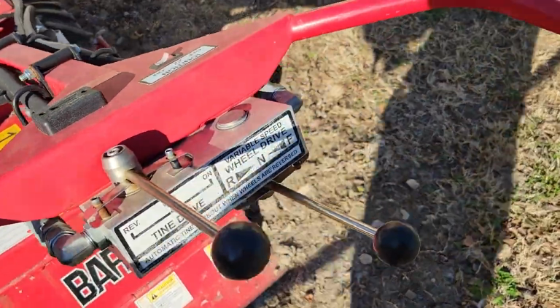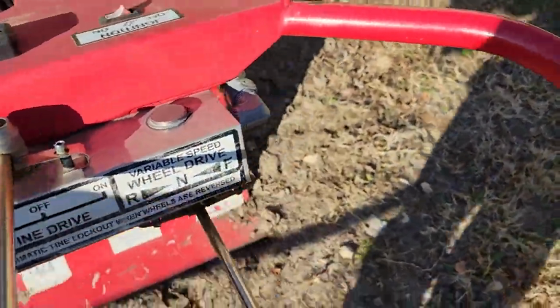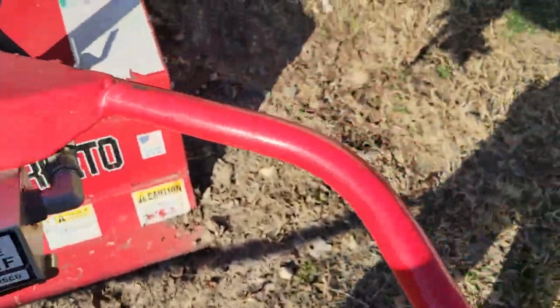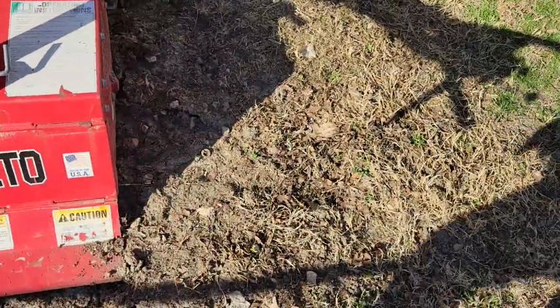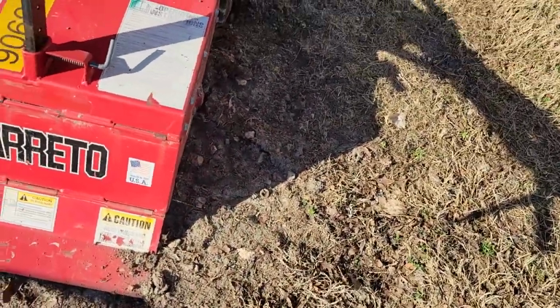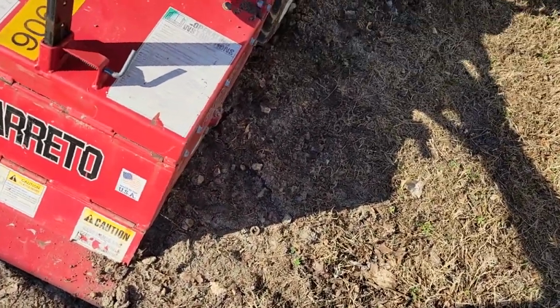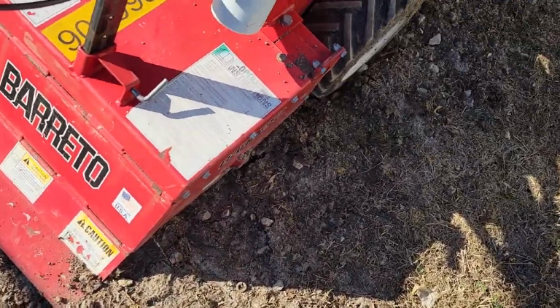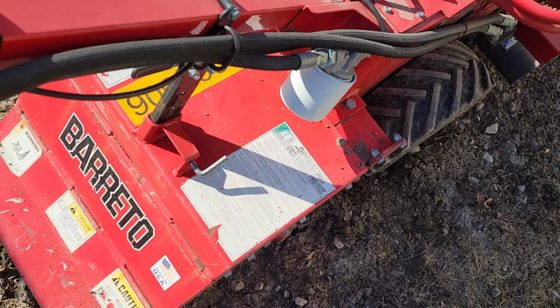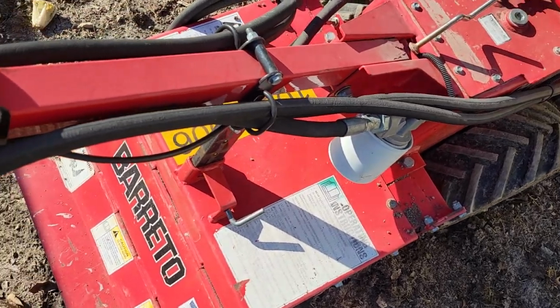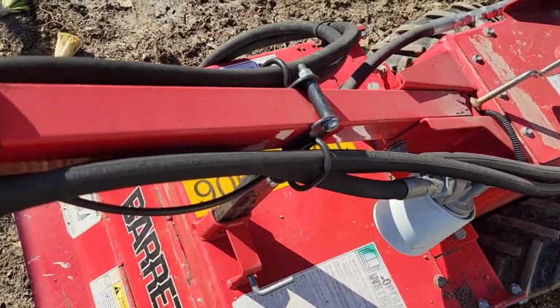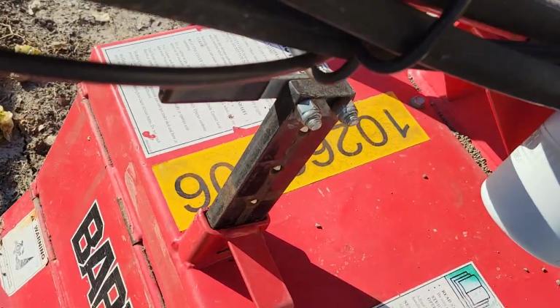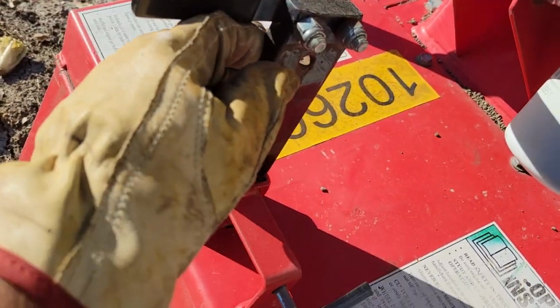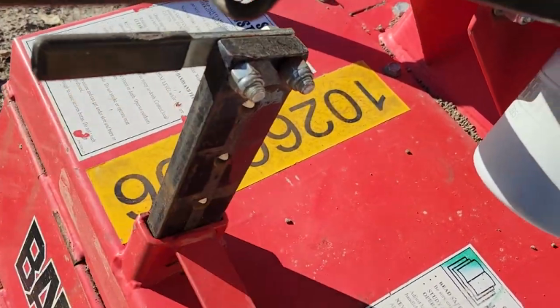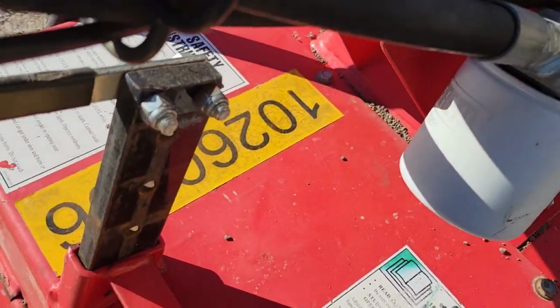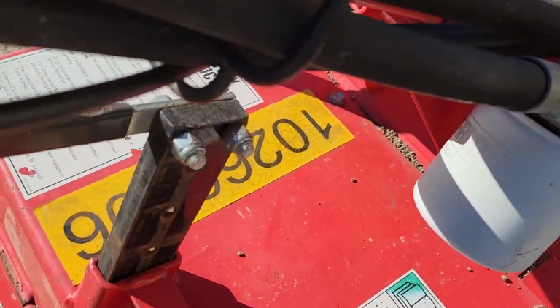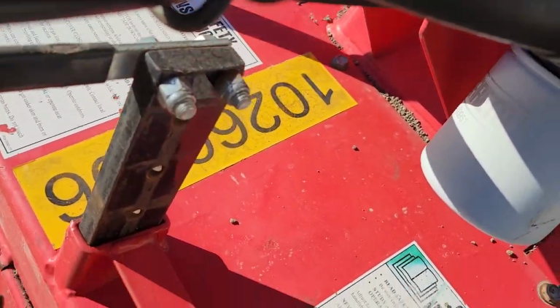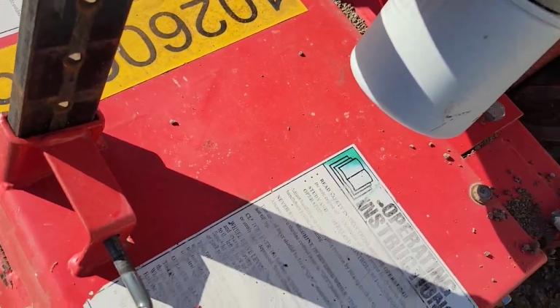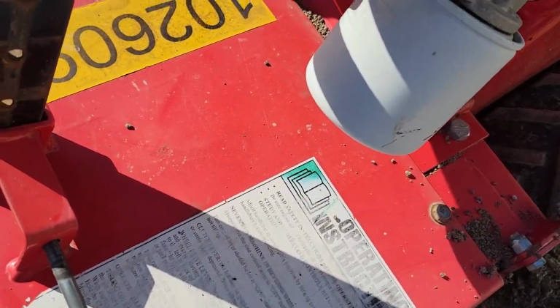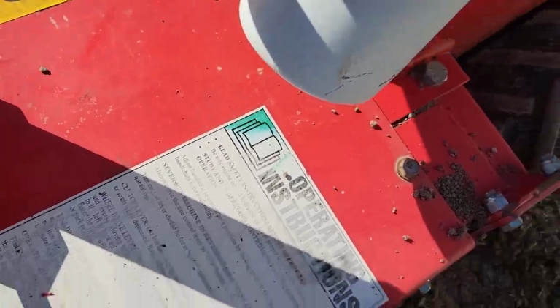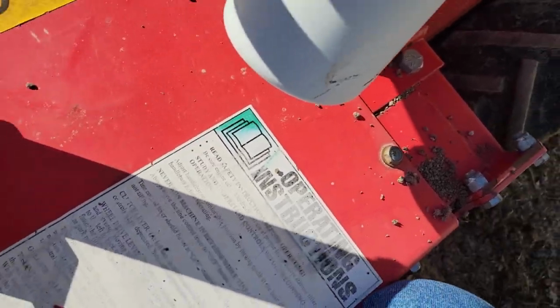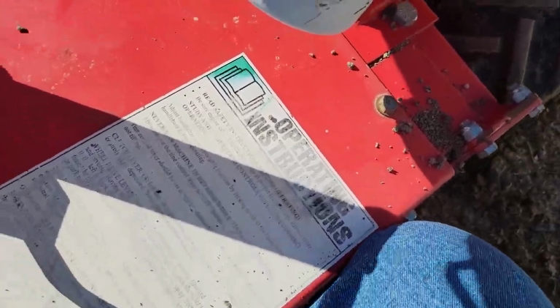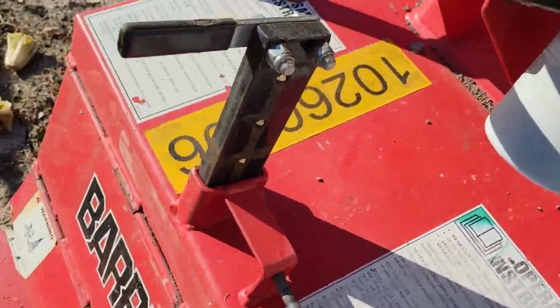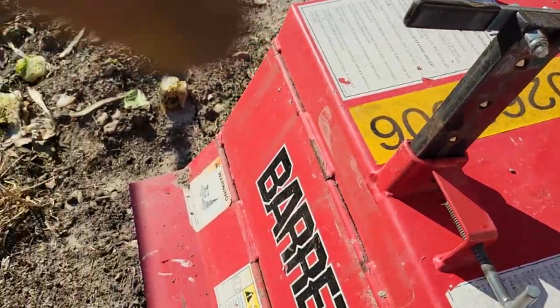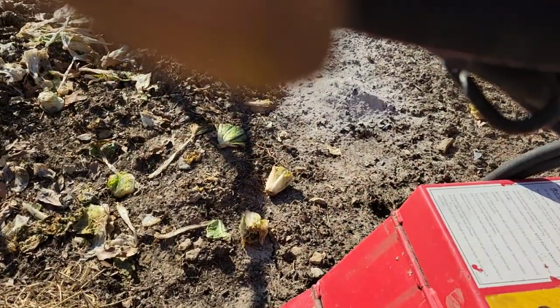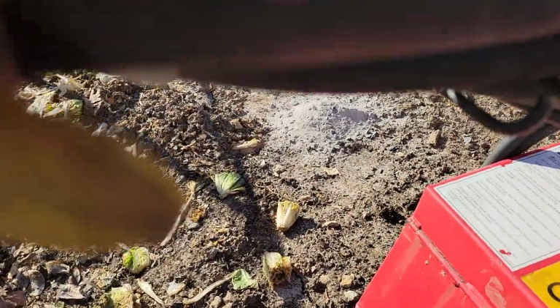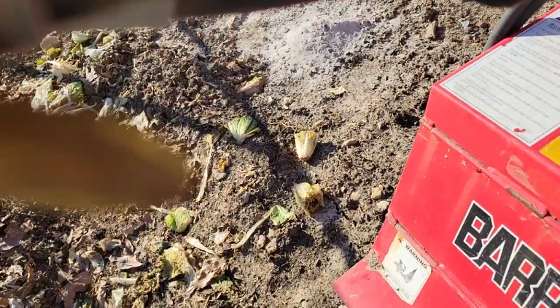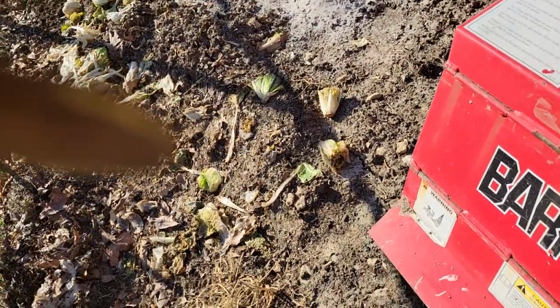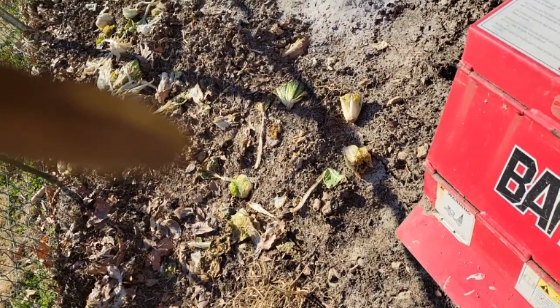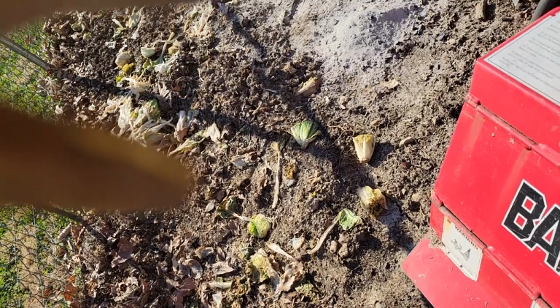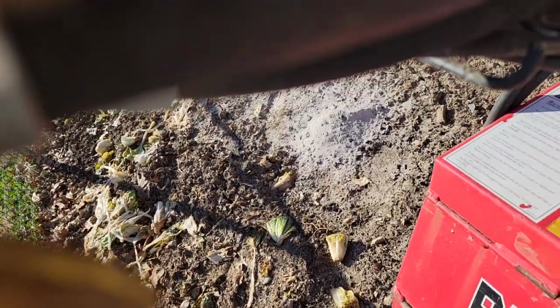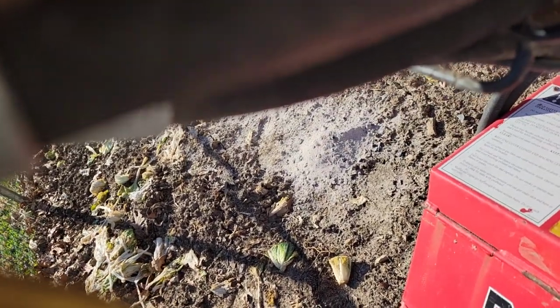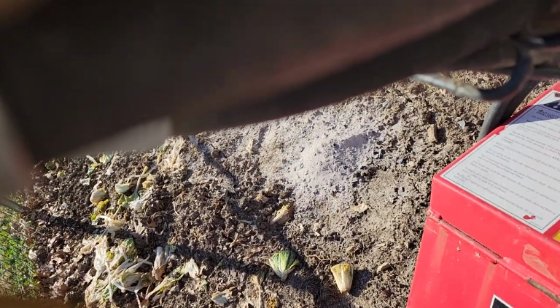You have a depth gauge here, which I really need to drop down a little bit. The depth gauge is here — I'm going to drop that down one notch so it doesn't go so deep.